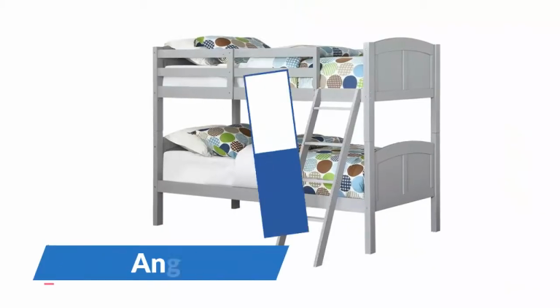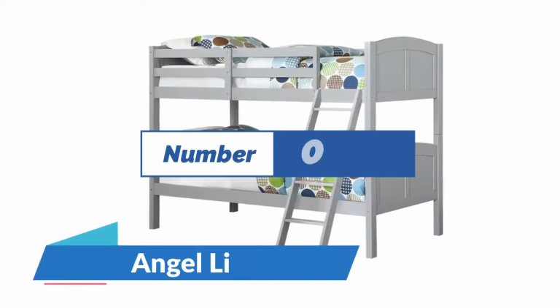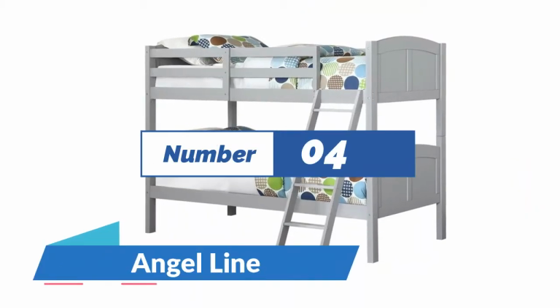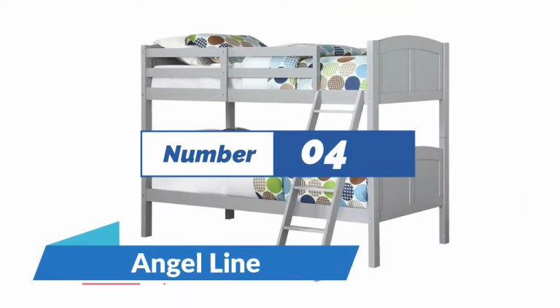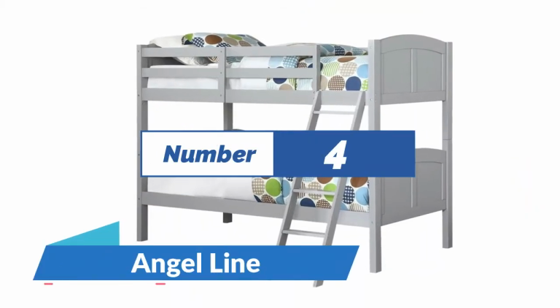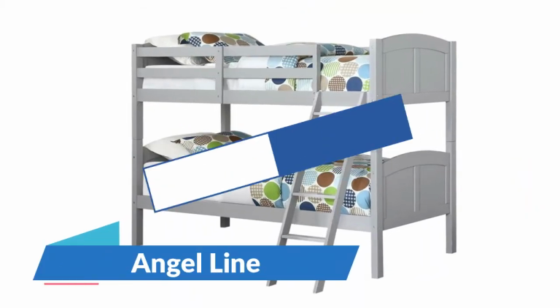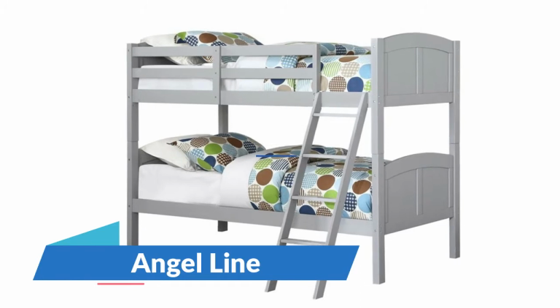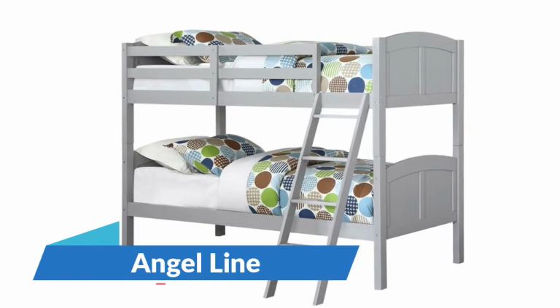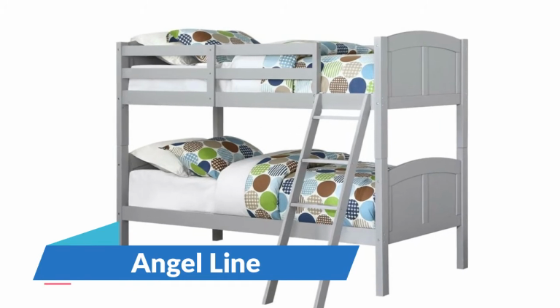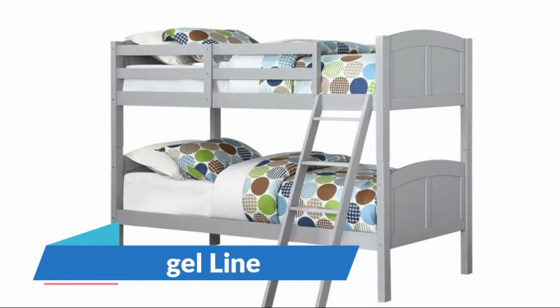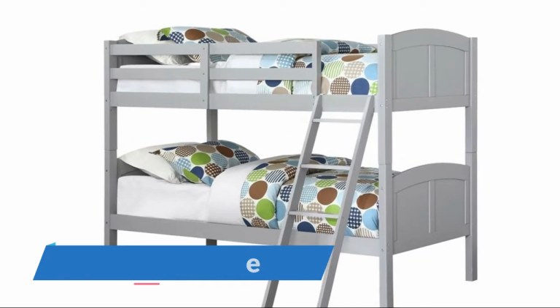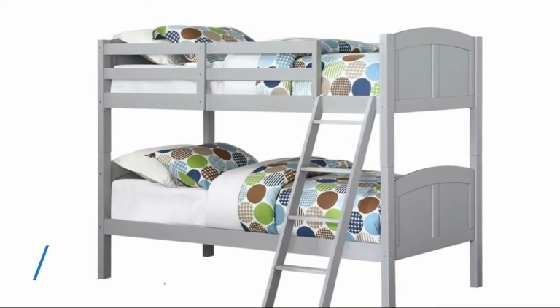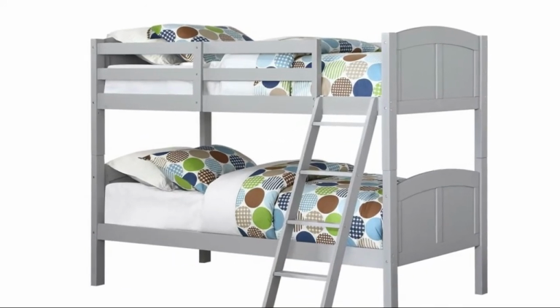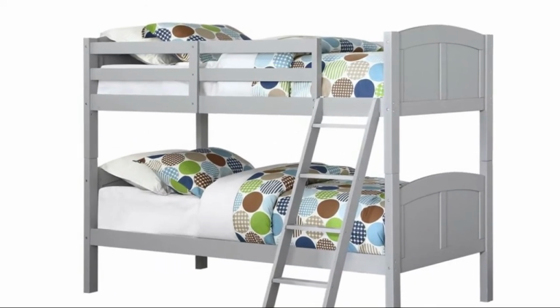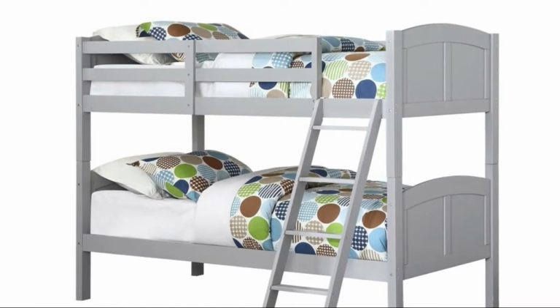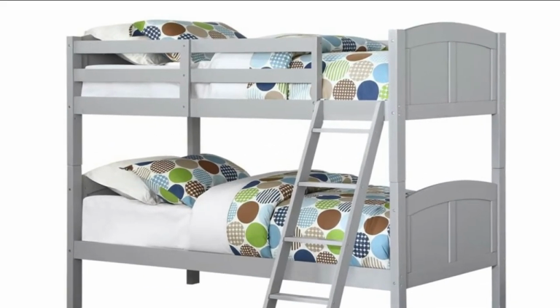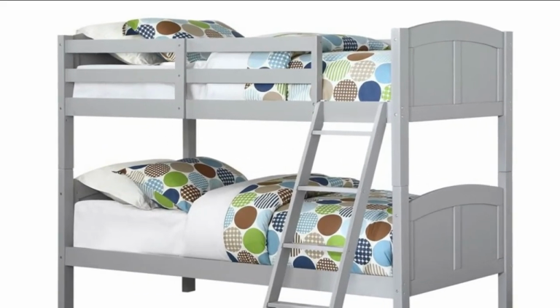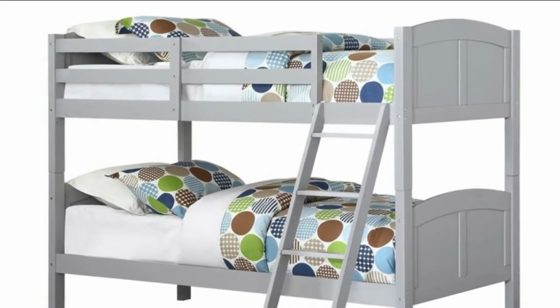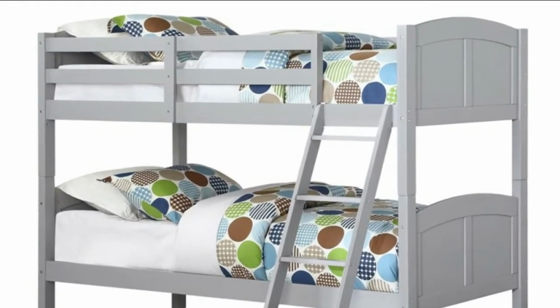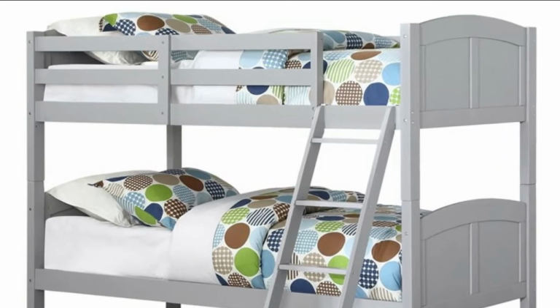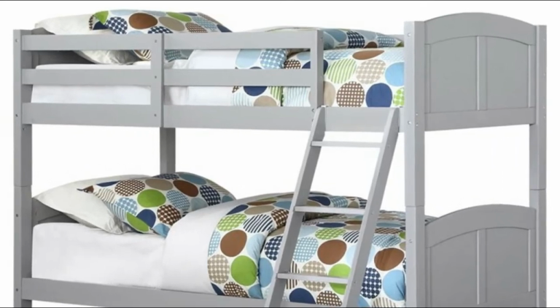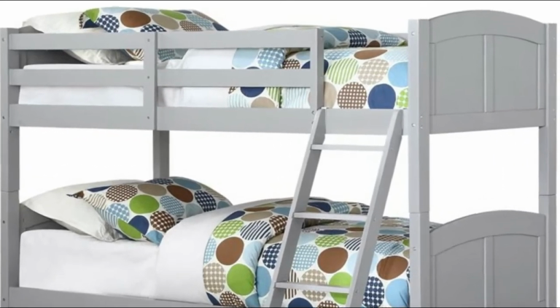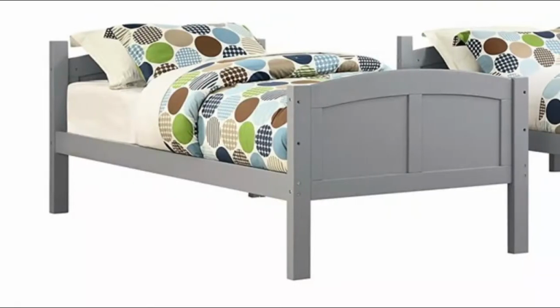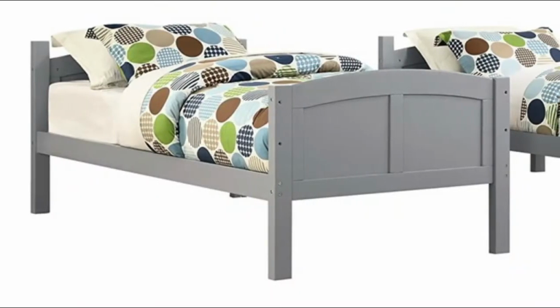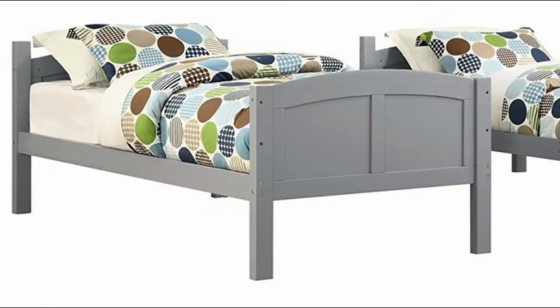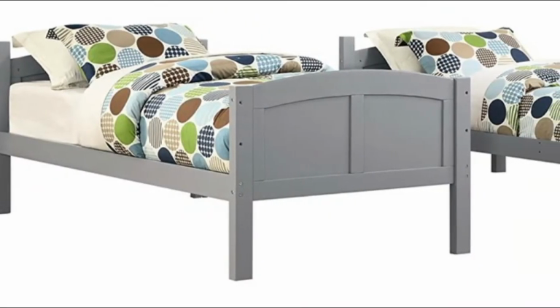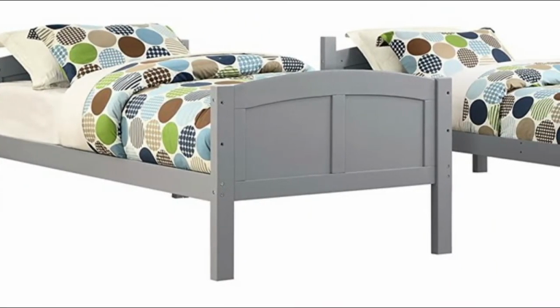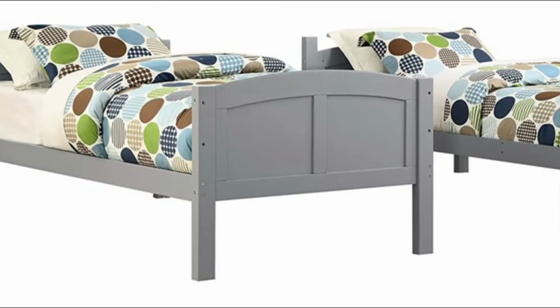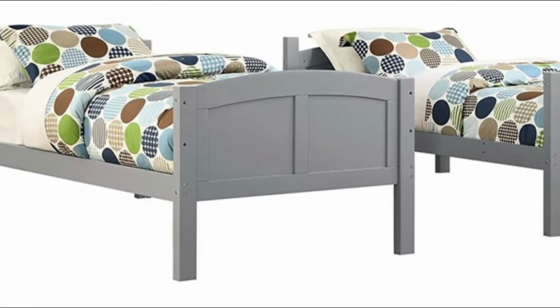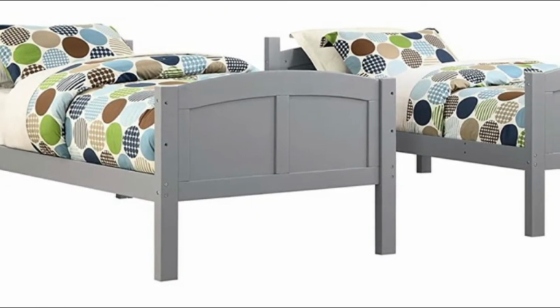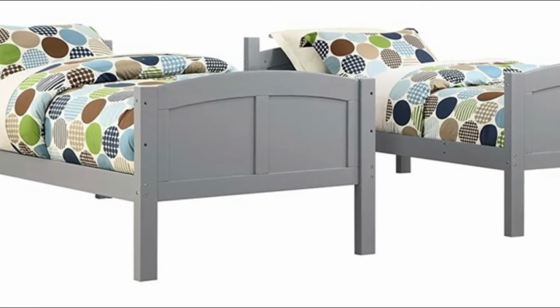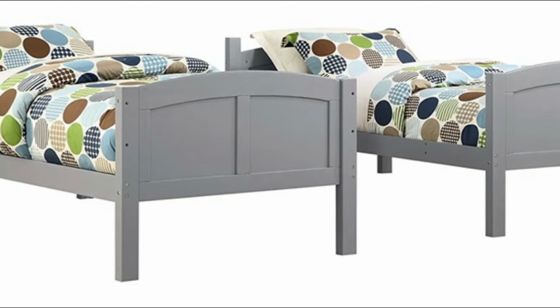Number 4: Angel Line. Designed to be used with twin-size mattresses — bedding and mattresses are not included. Comes with wooden bed slats; each bed safely holds 165 pounds. Easily converts into two separate twin beds.